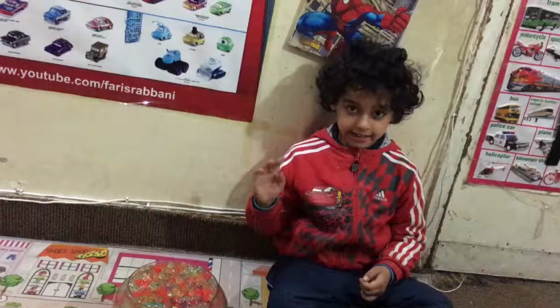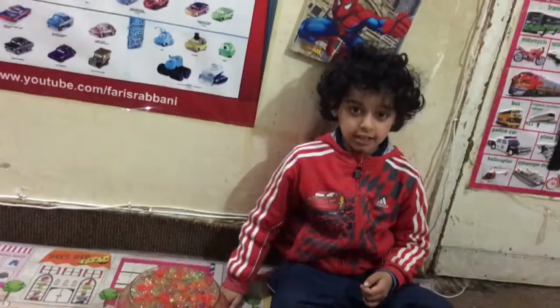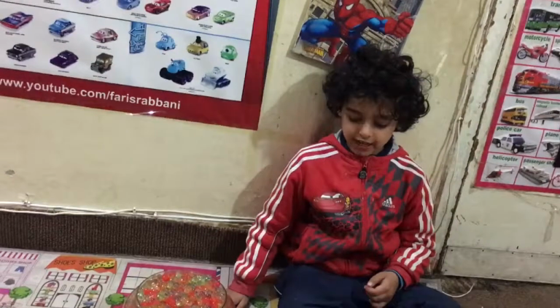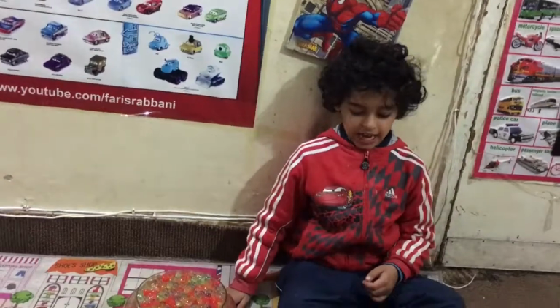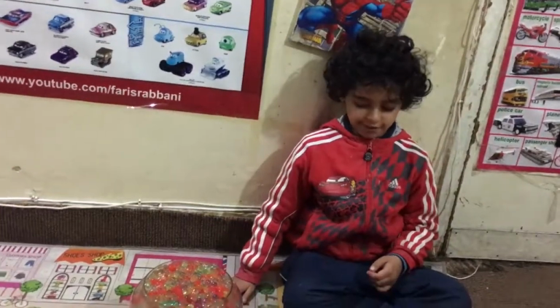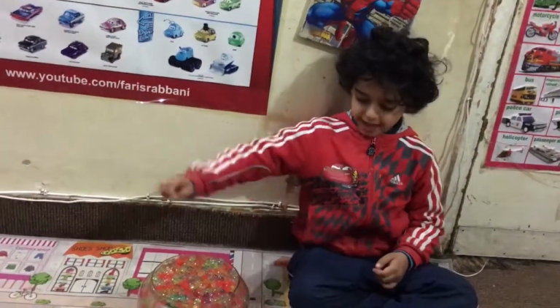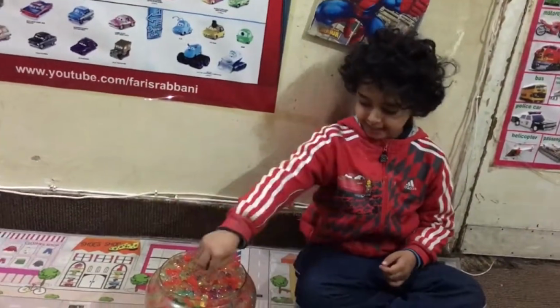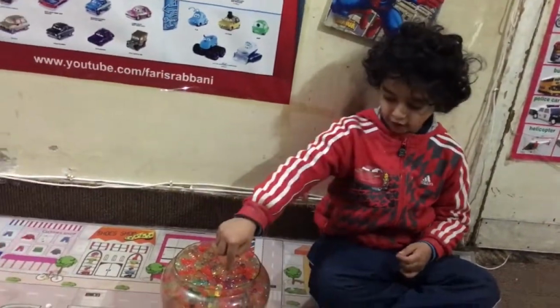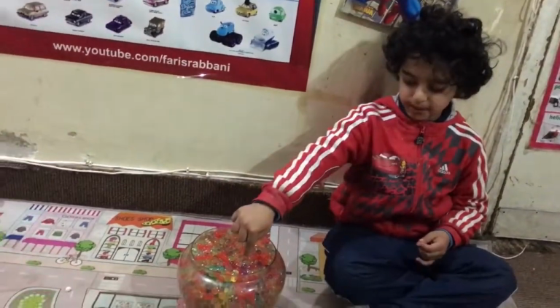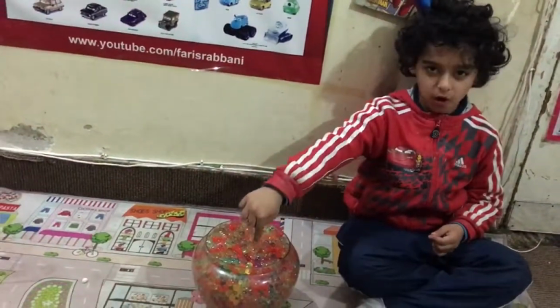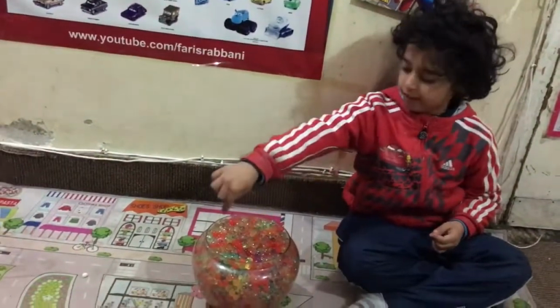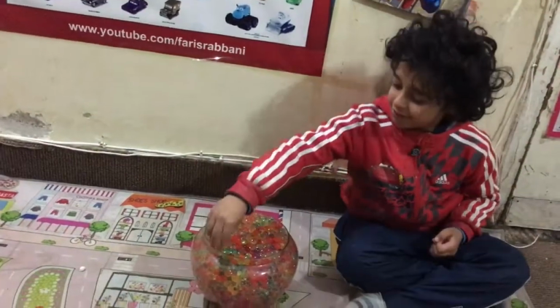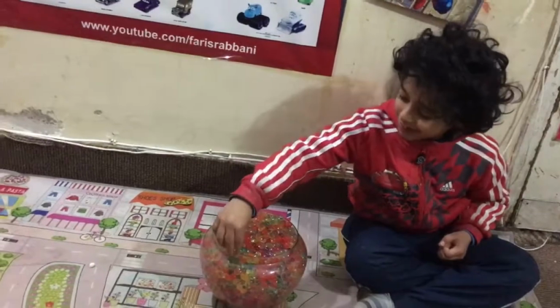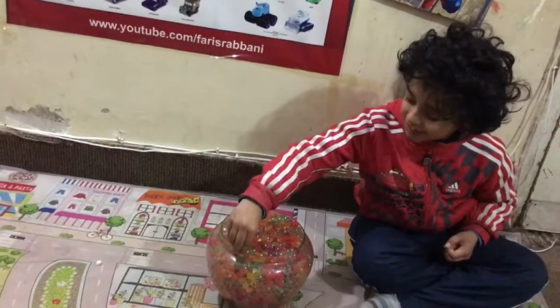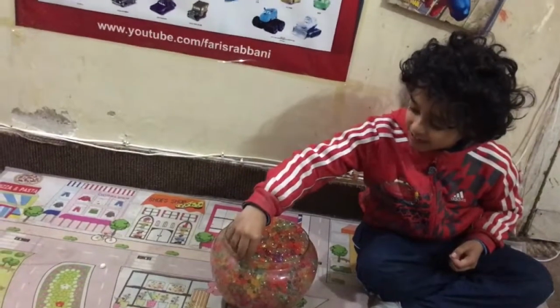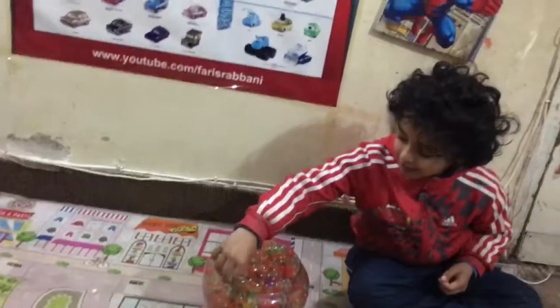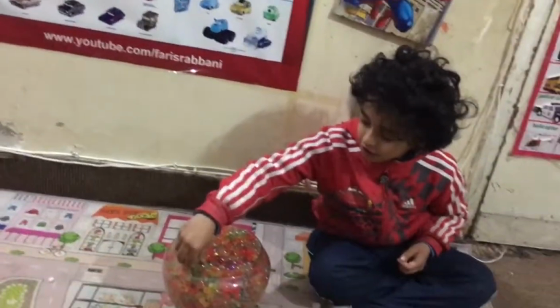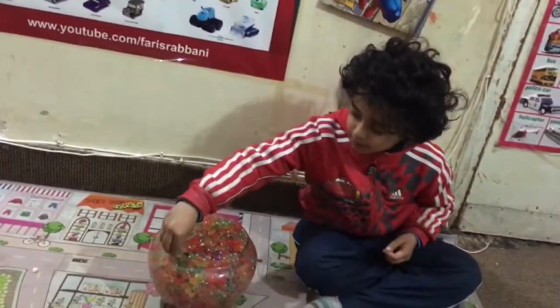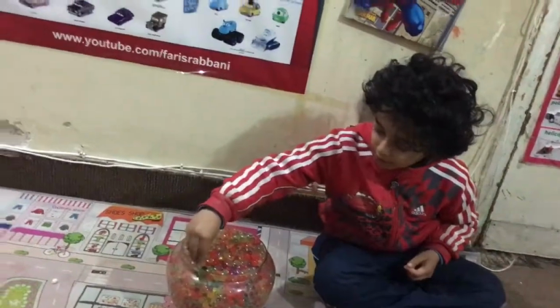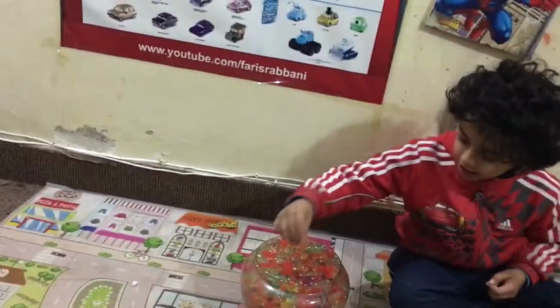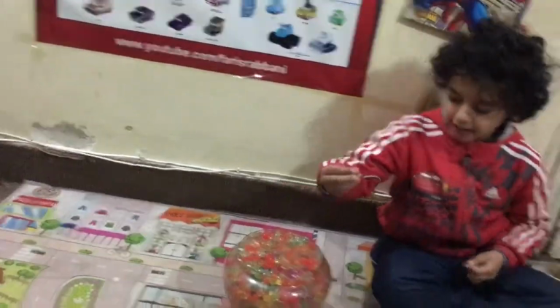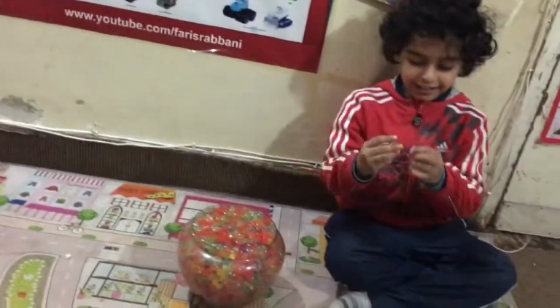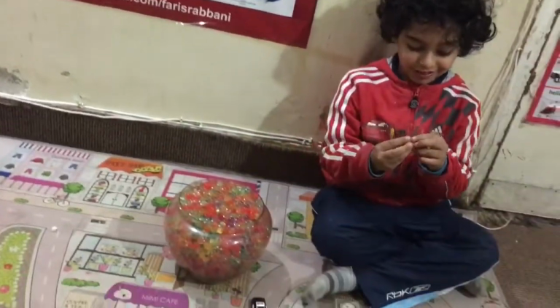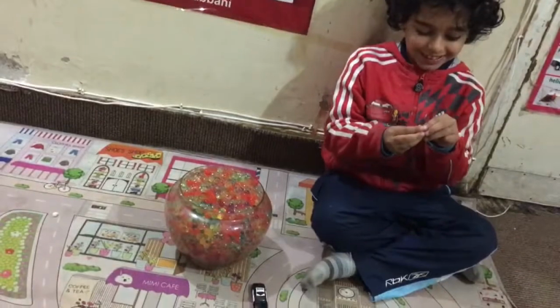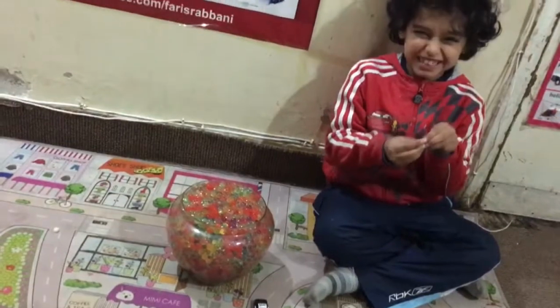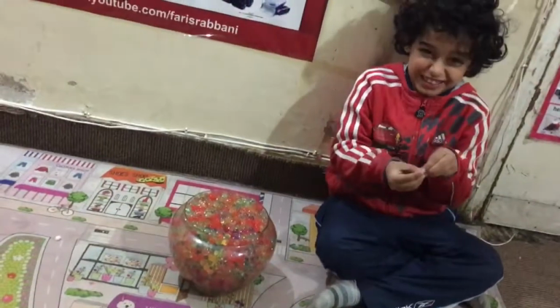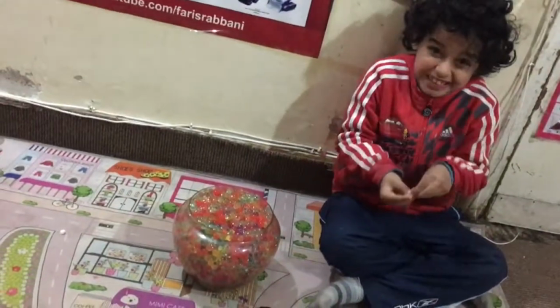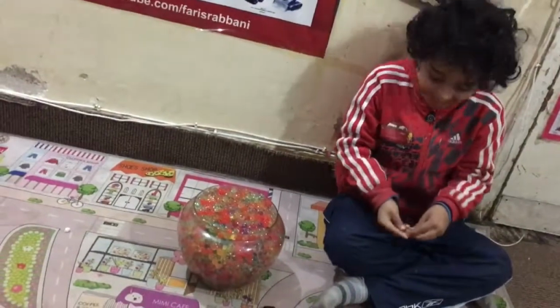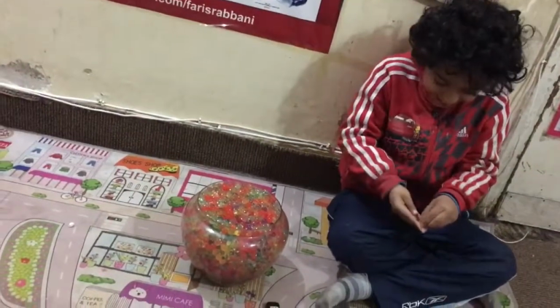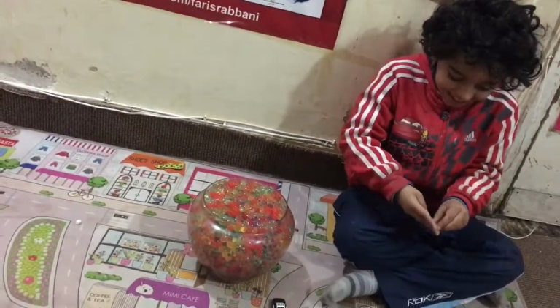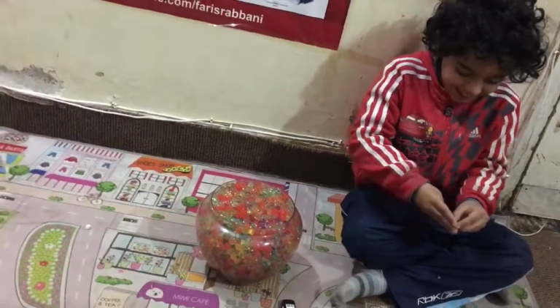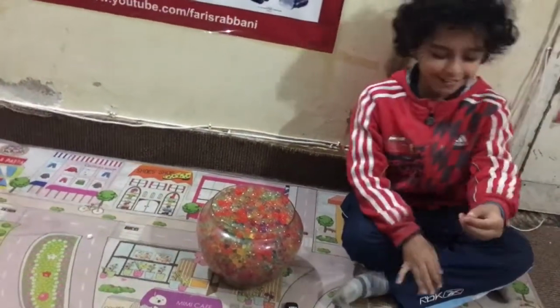Guys, today I'm going to play with this Orbeez ball. When we take out the Orbeez ball and squish it, it's so nice — look!